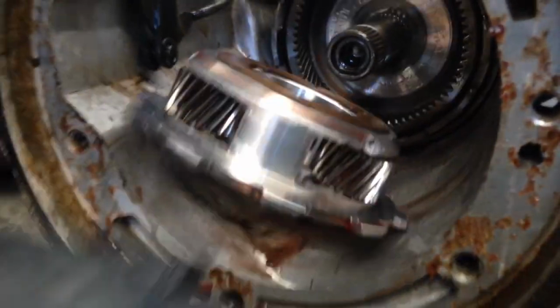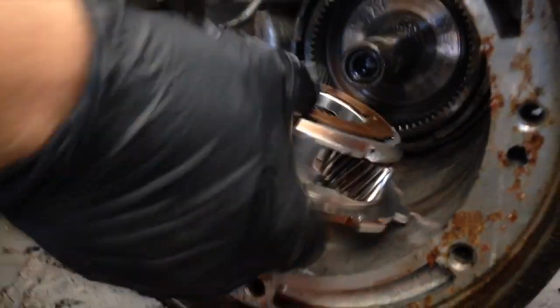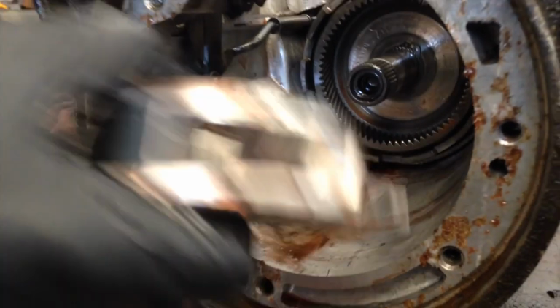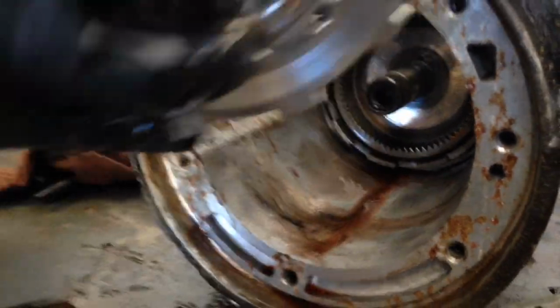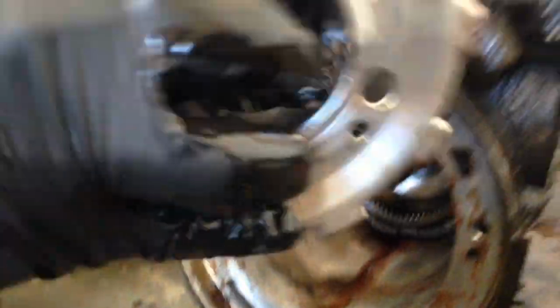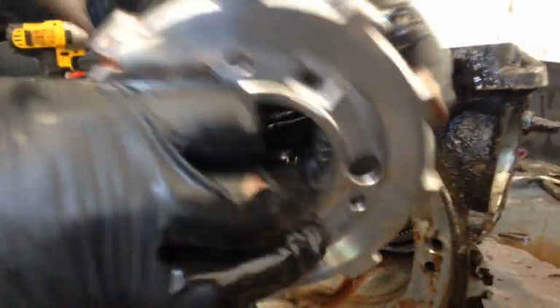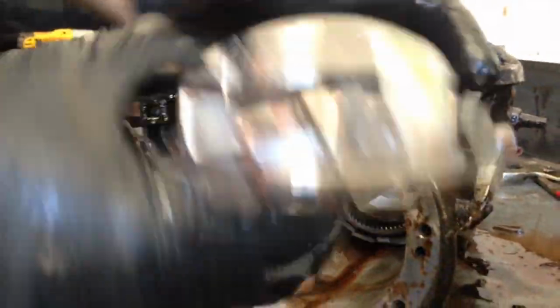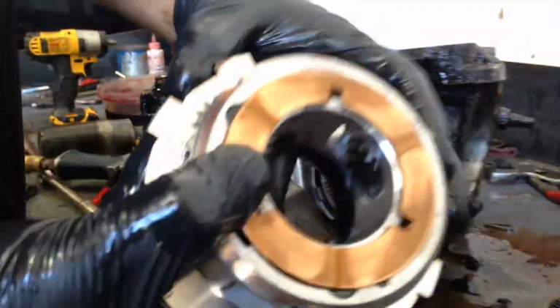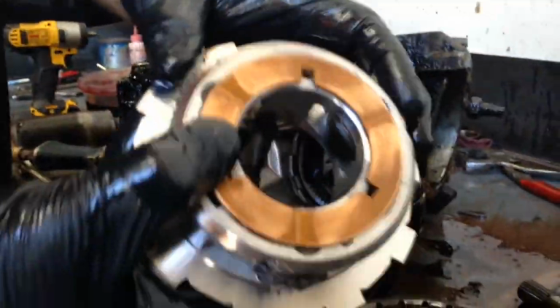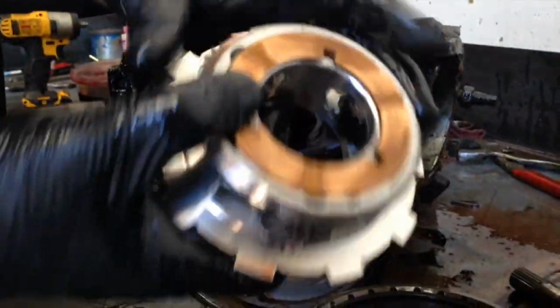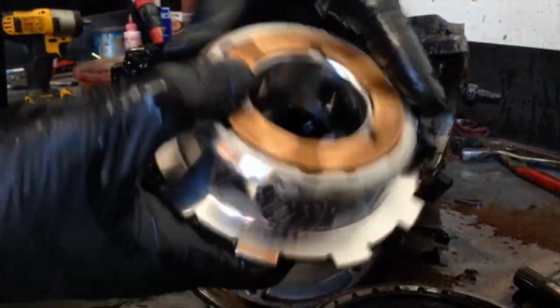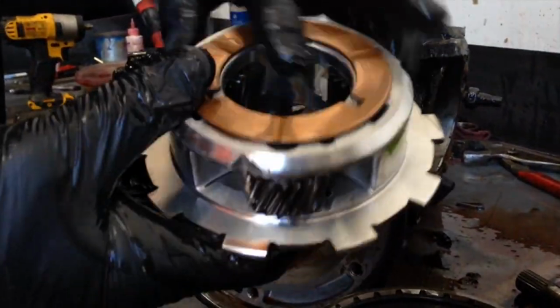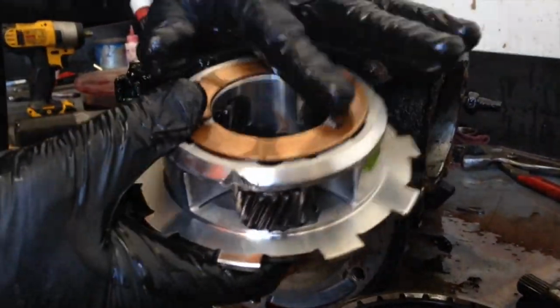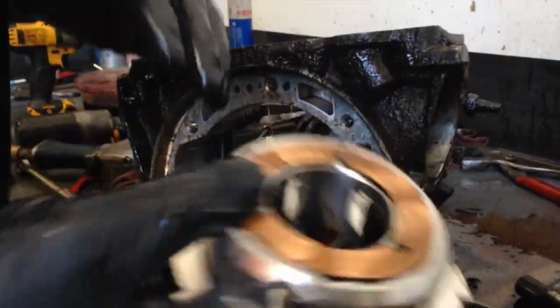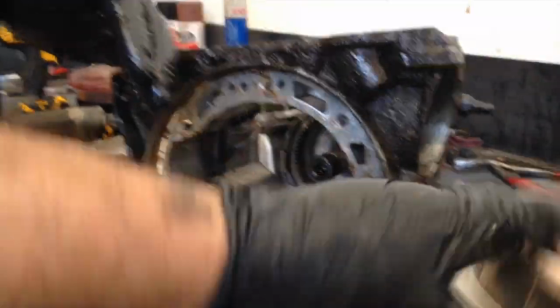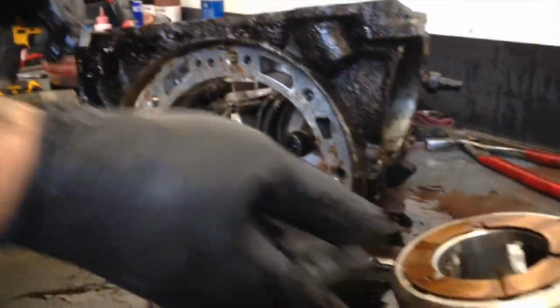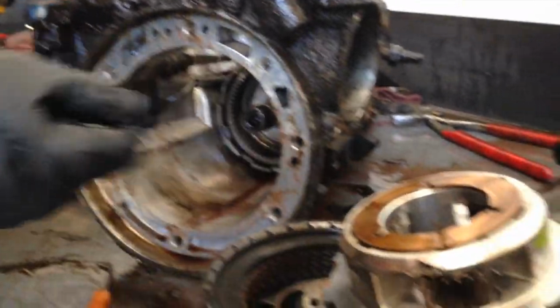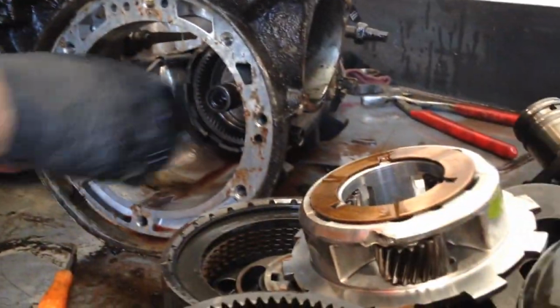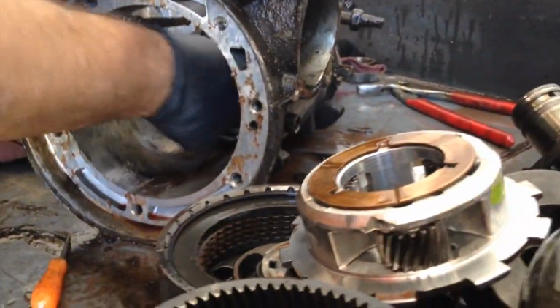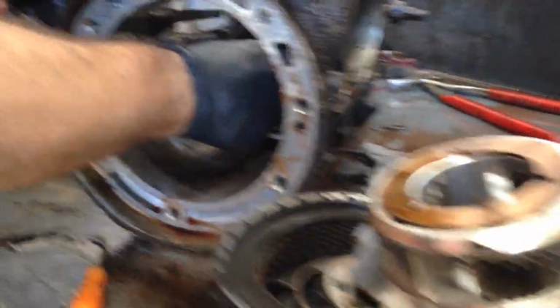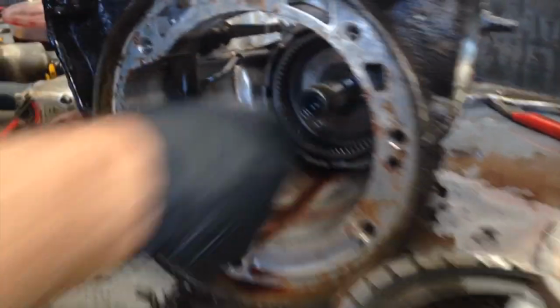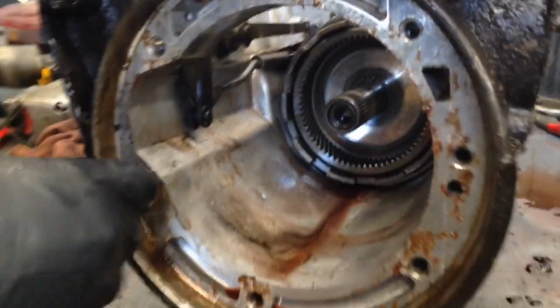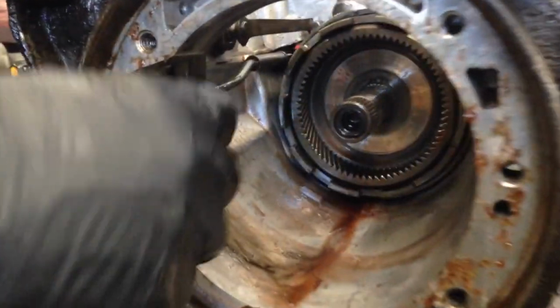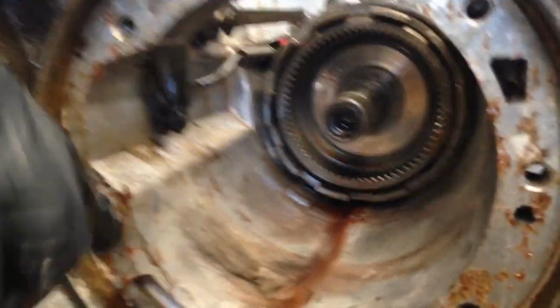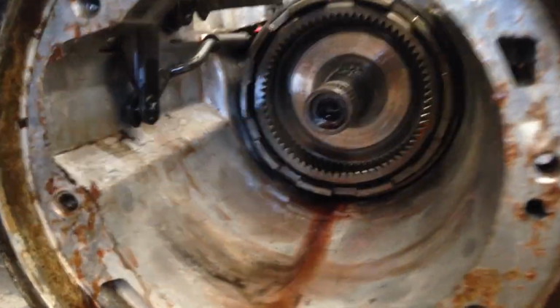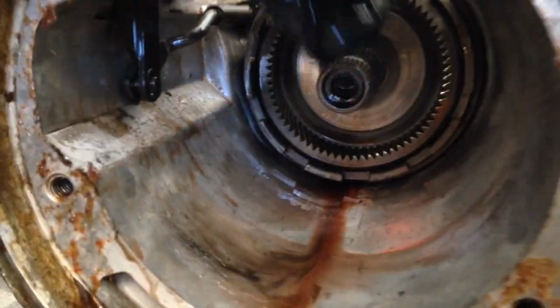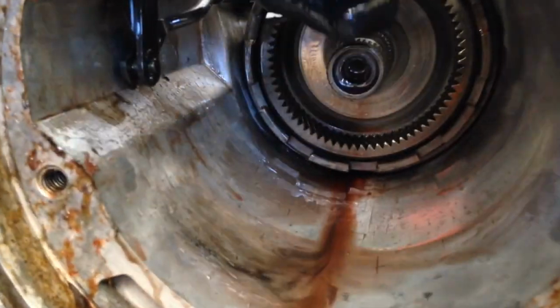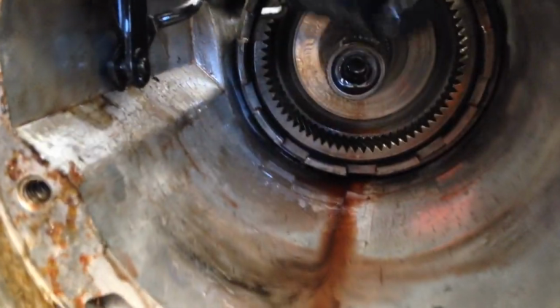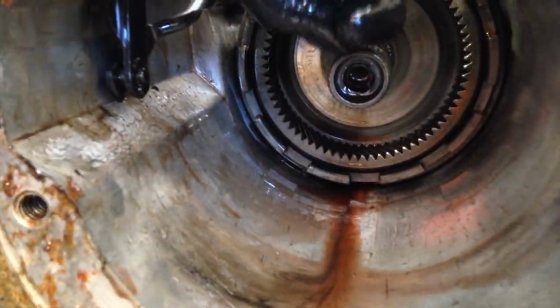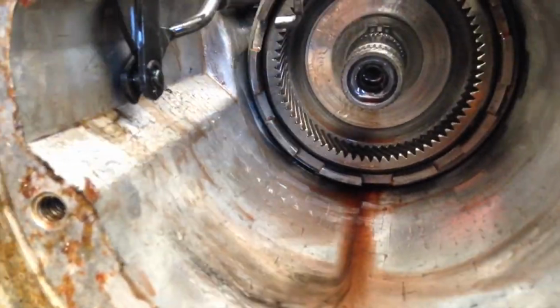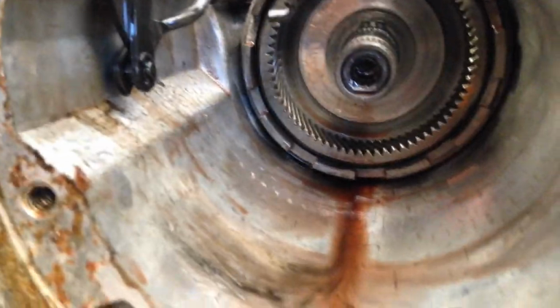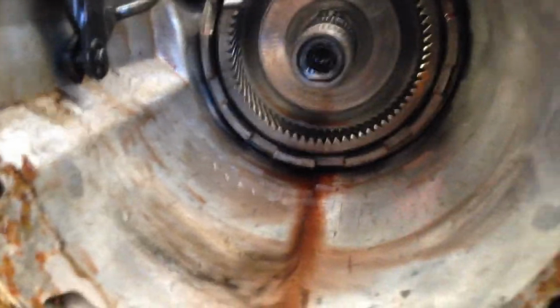Rear planetary. Dust washer — cool. We need to stop to get a pair of pliers.